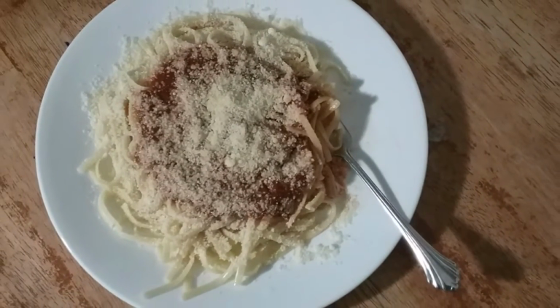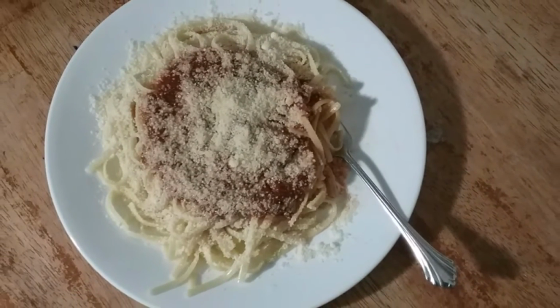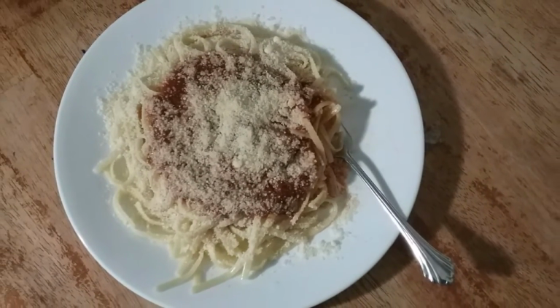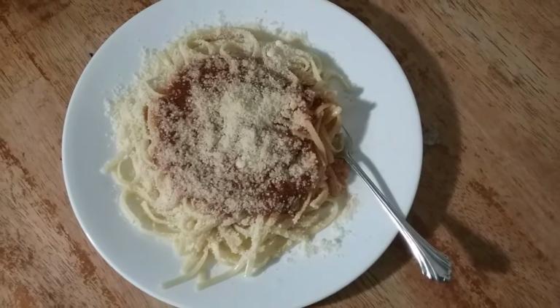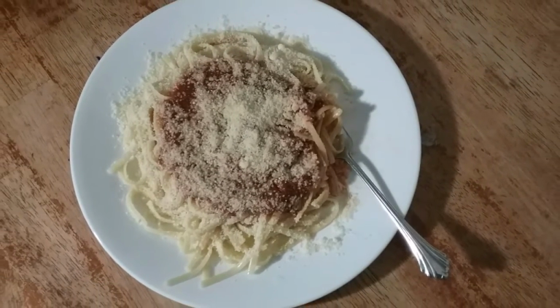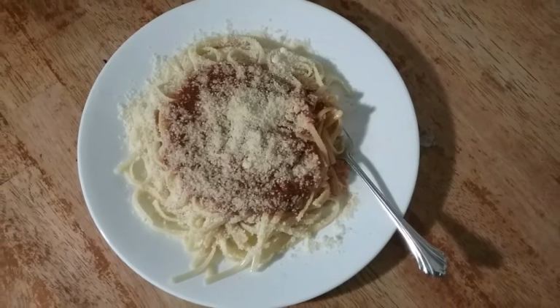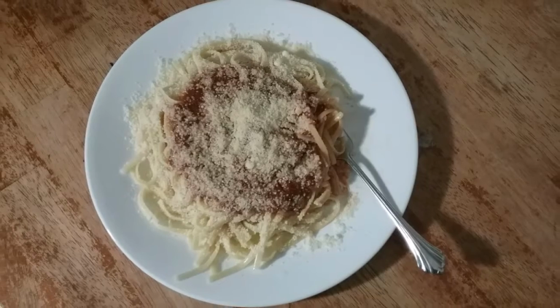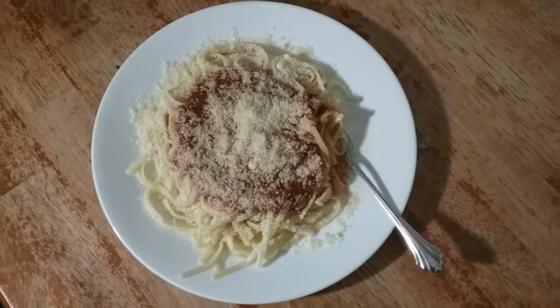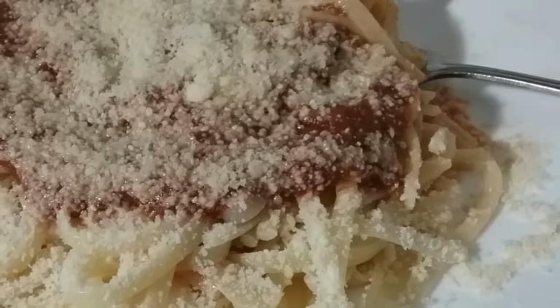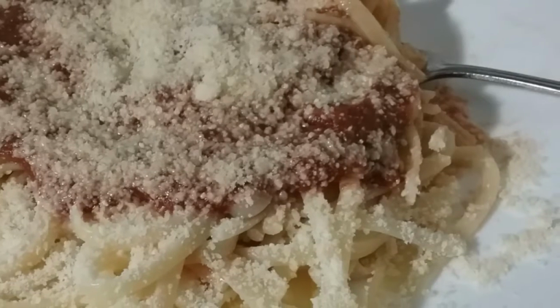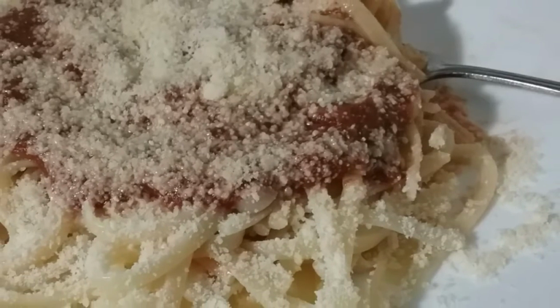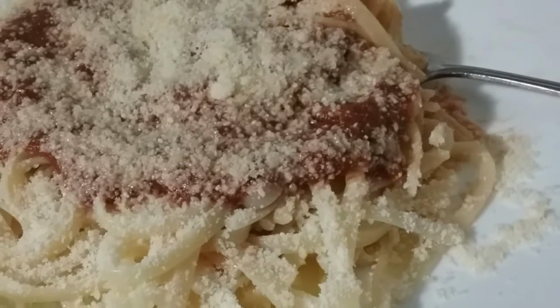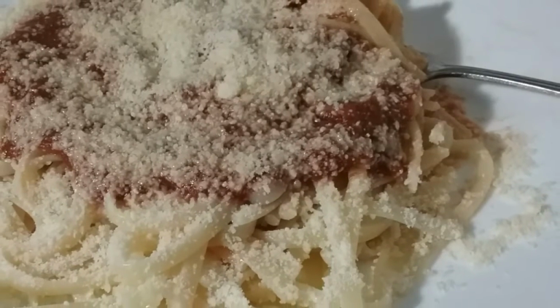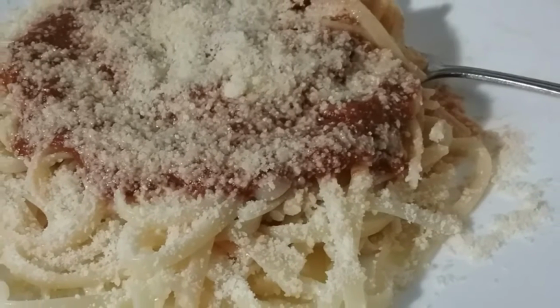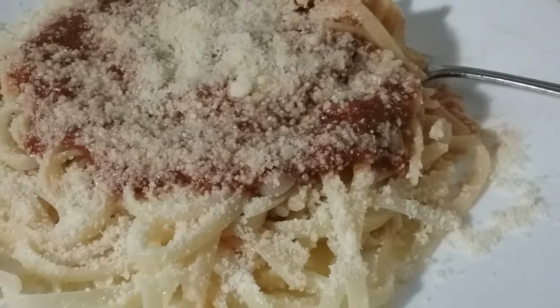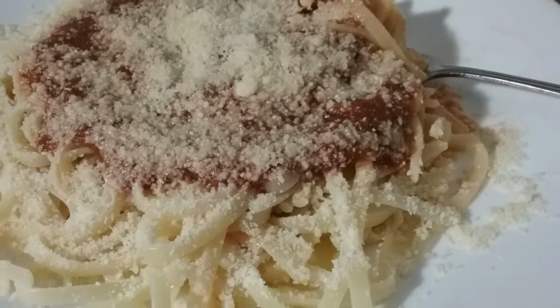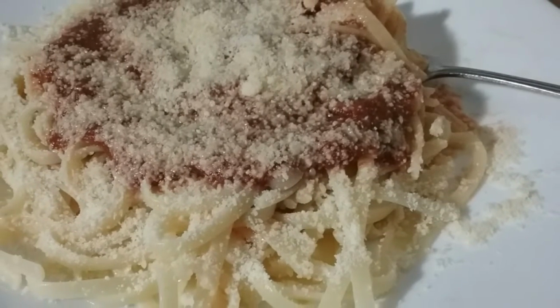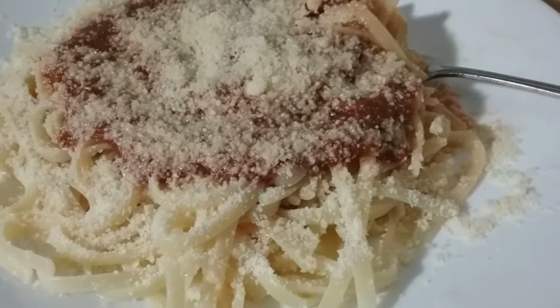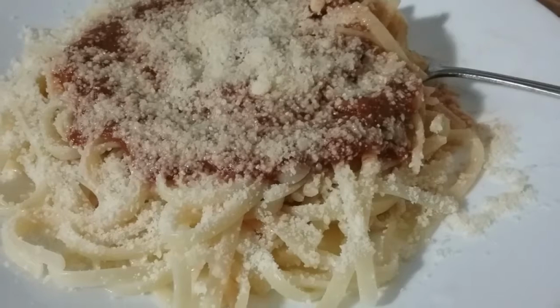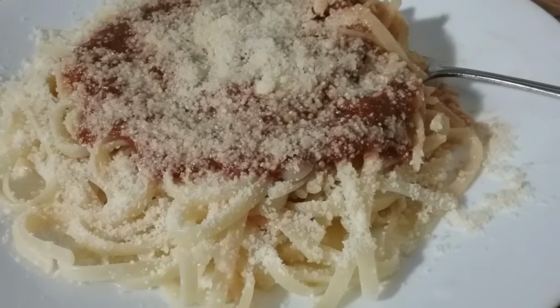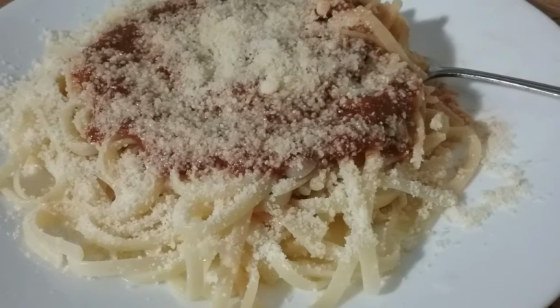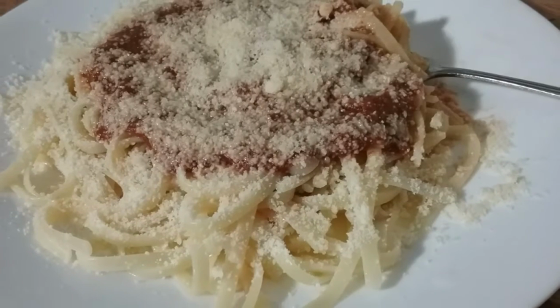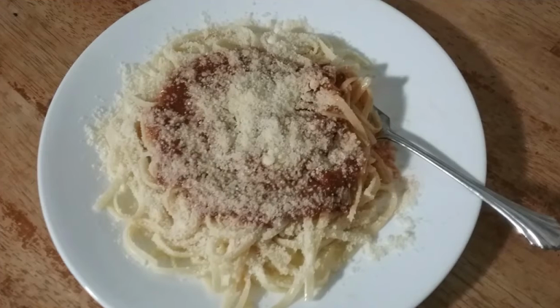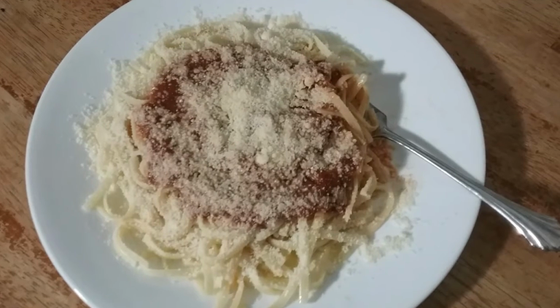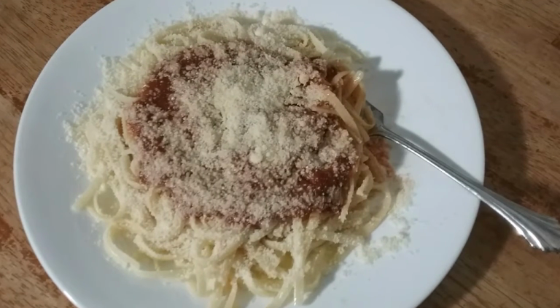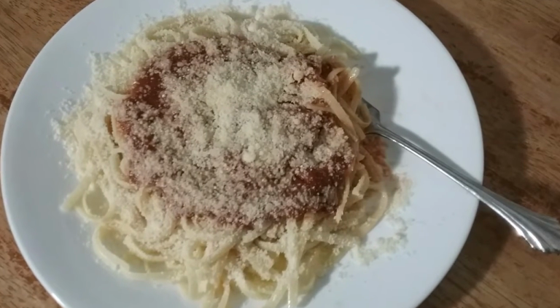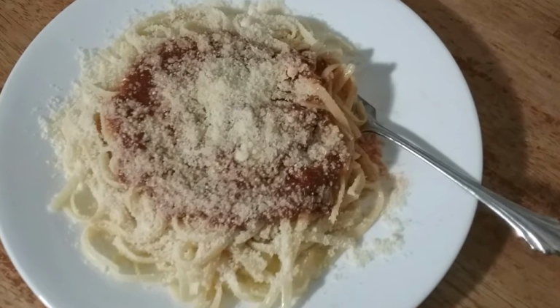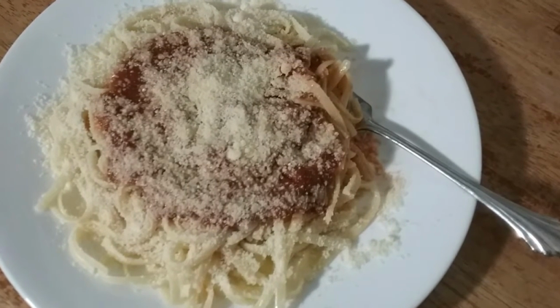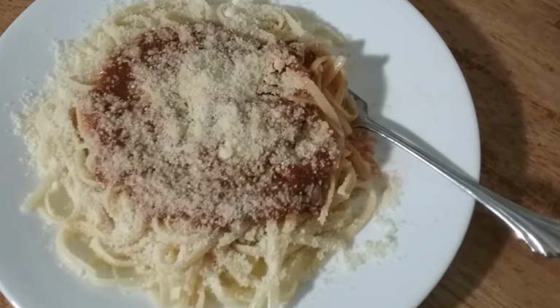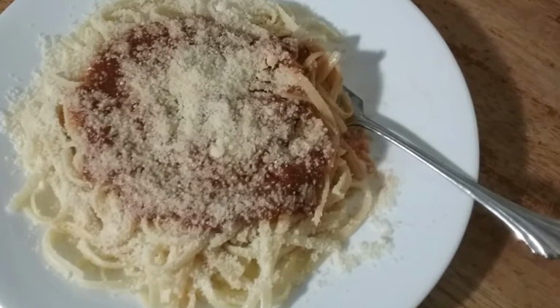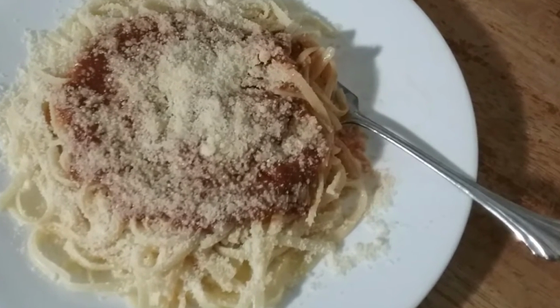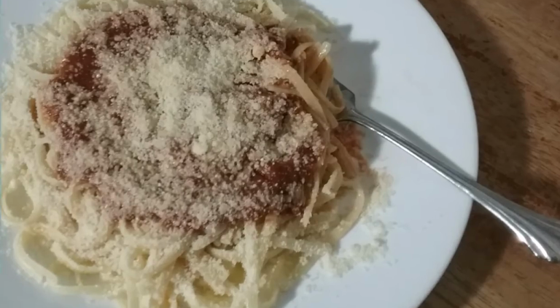Our third meal is simply spaghetti. You could cook noodles and then add a canned marinara sauce or red sauce, and then sprinkle with Parmesan cheese.